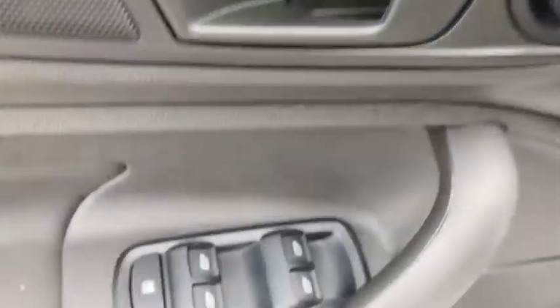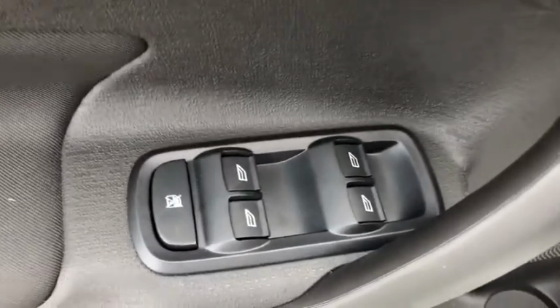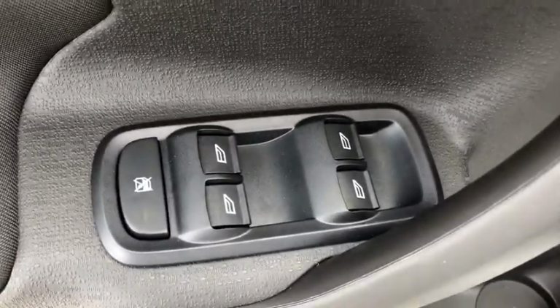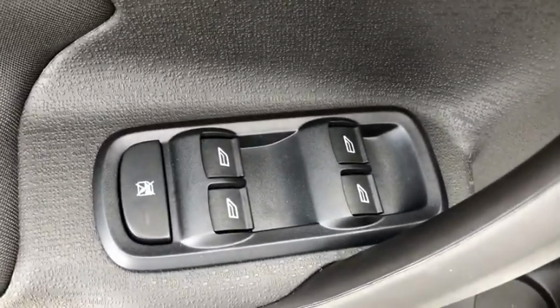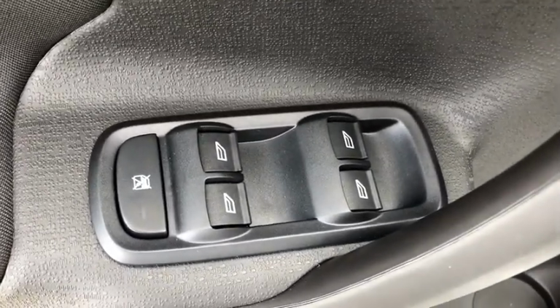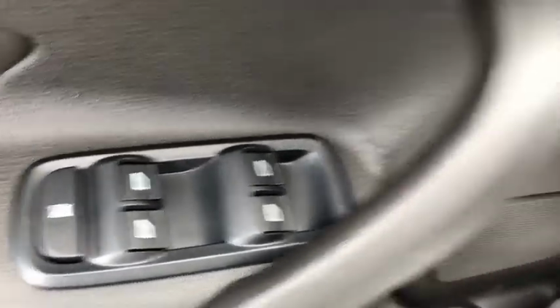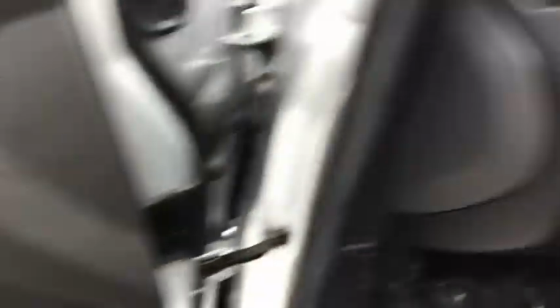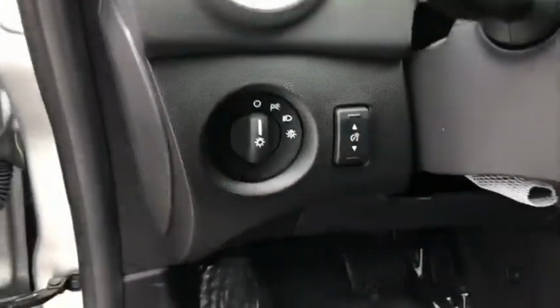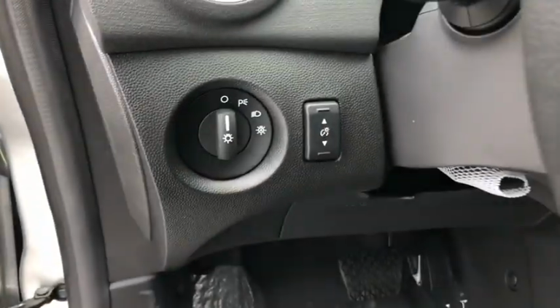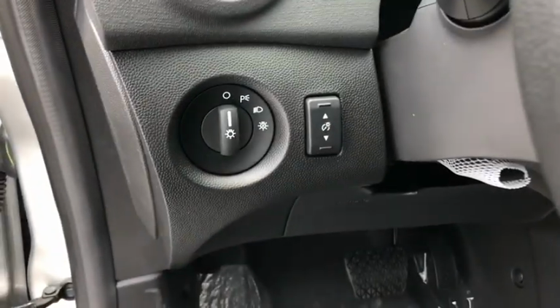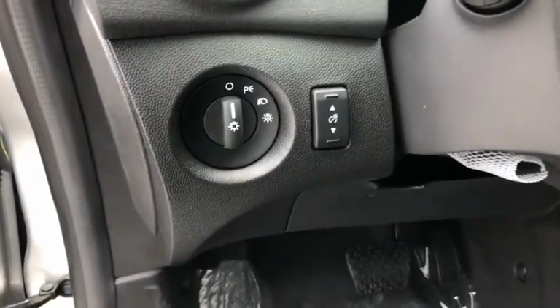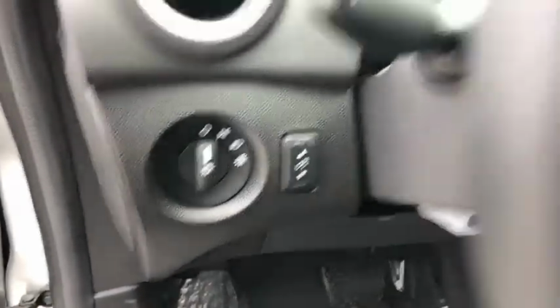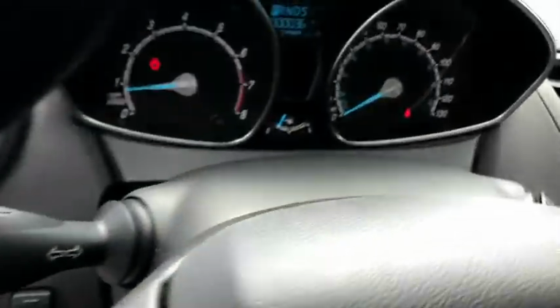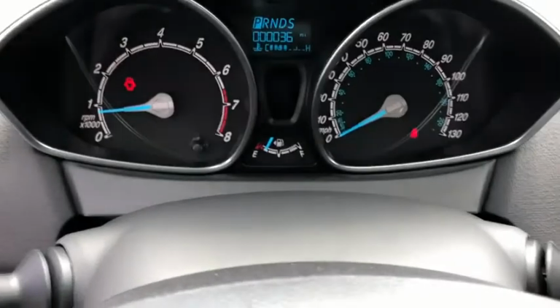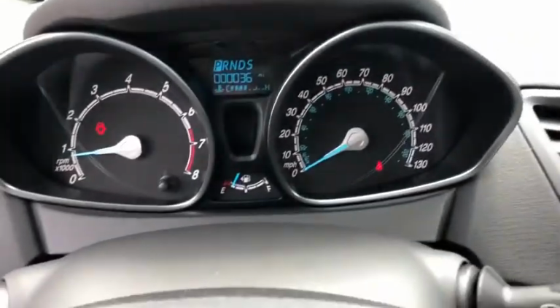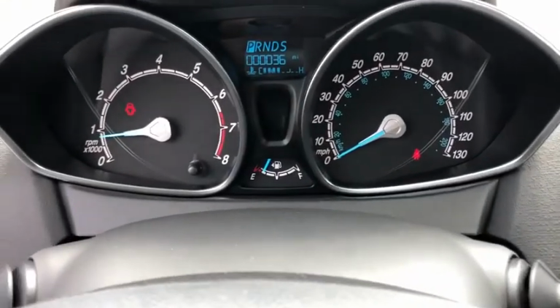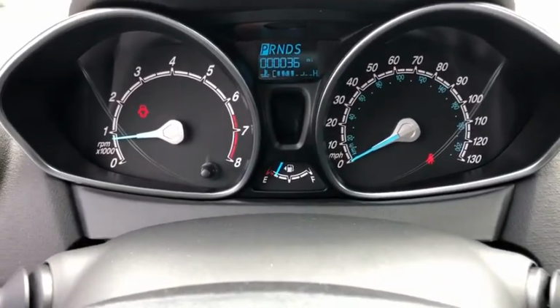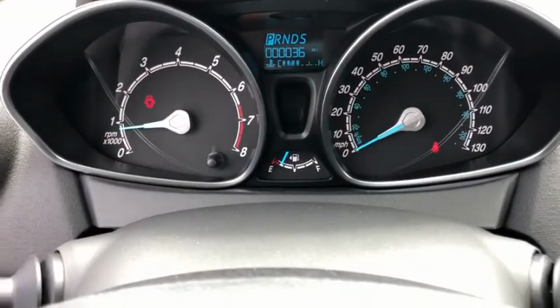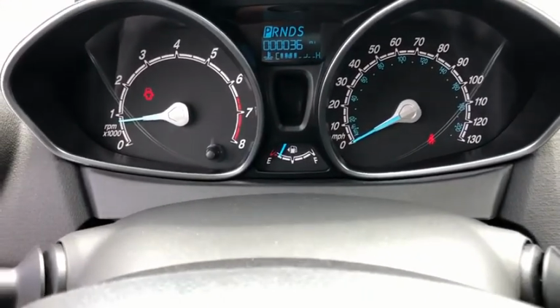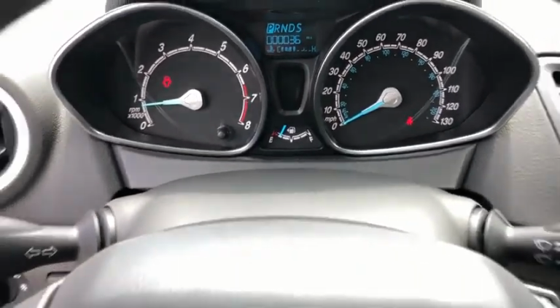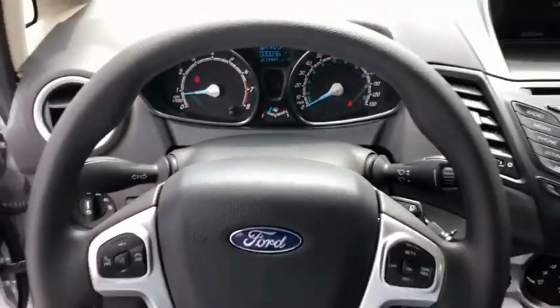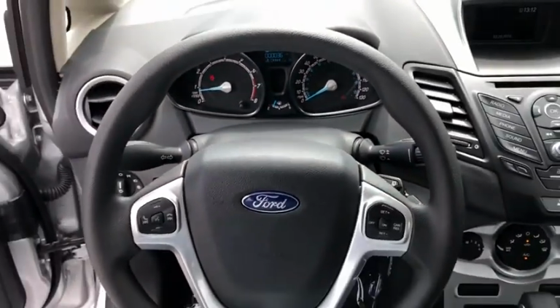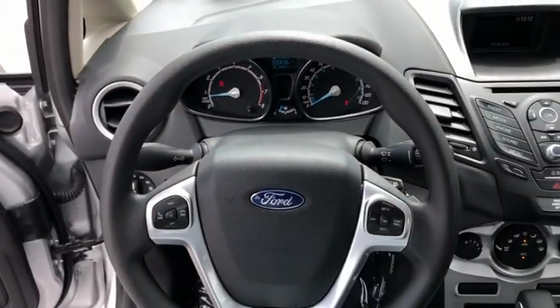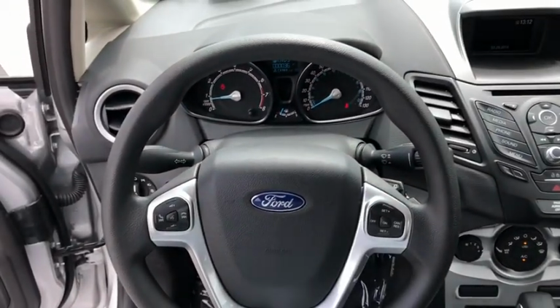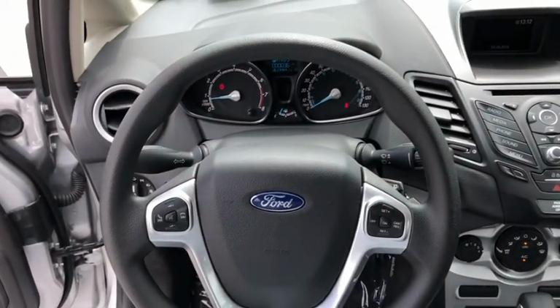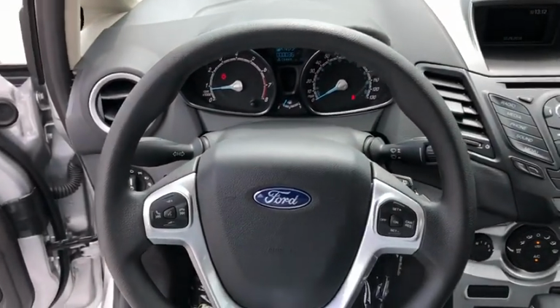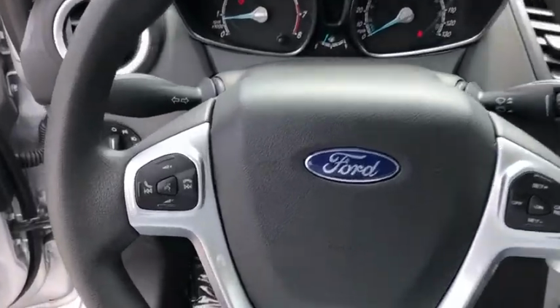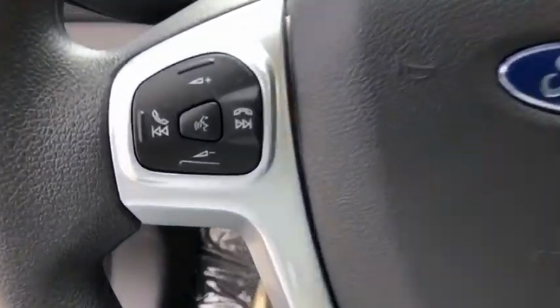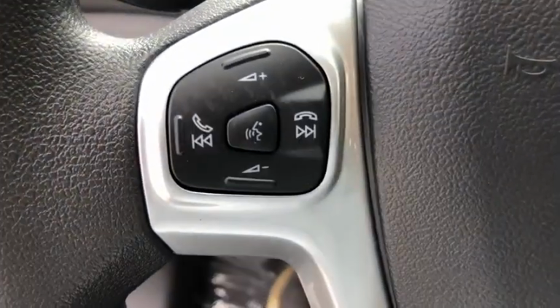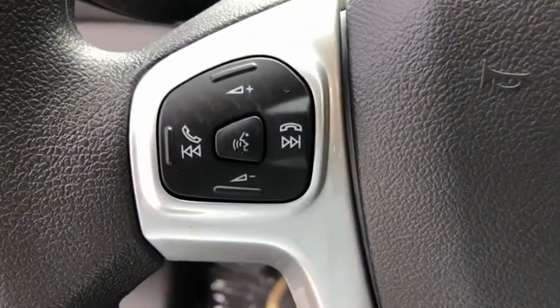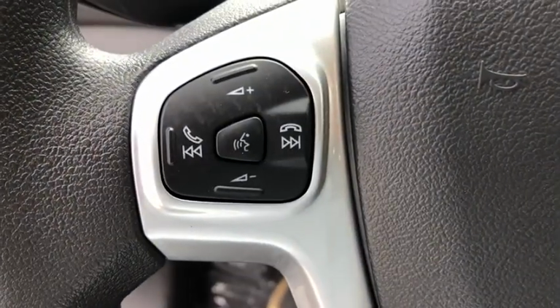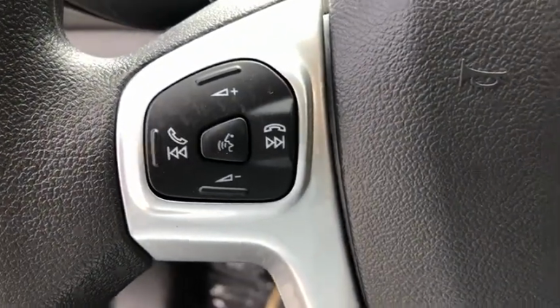Compass, electronic stability control, trip computer, overhead console, brake assist, tachometer, remote keyless entry, front reading lamps, rear window wiper, front bucket seats. Come take a test drive today.